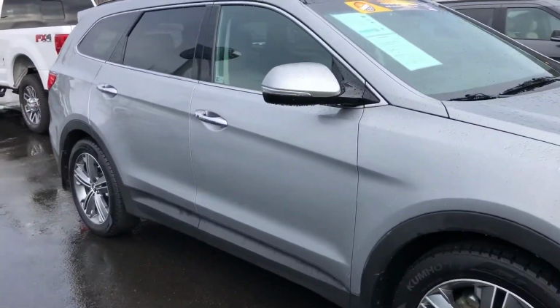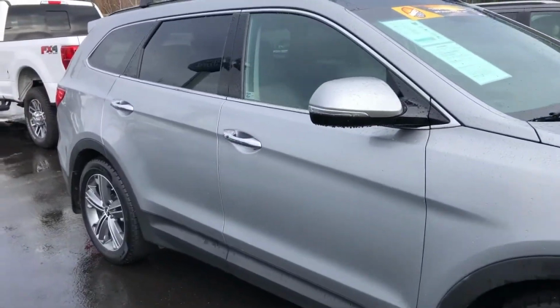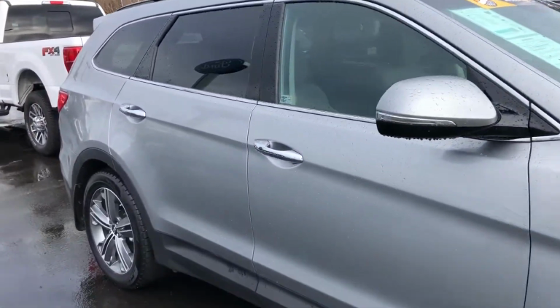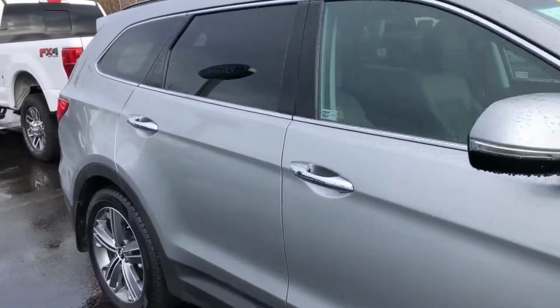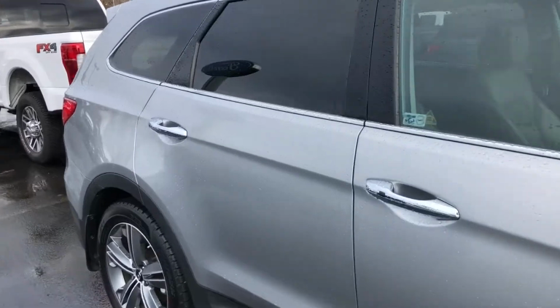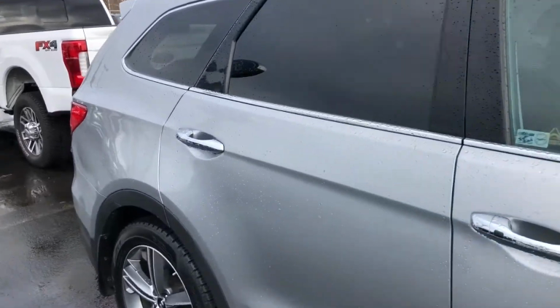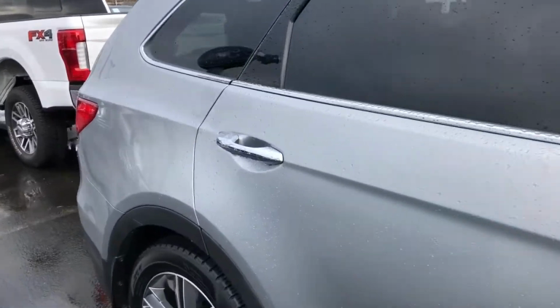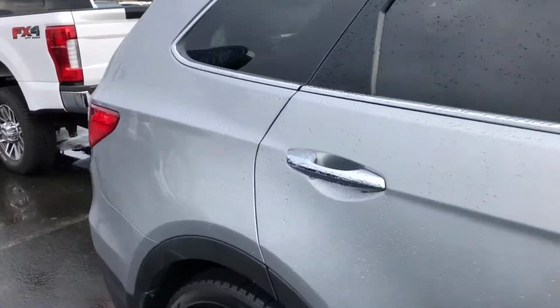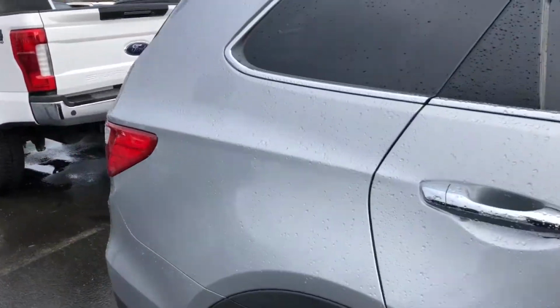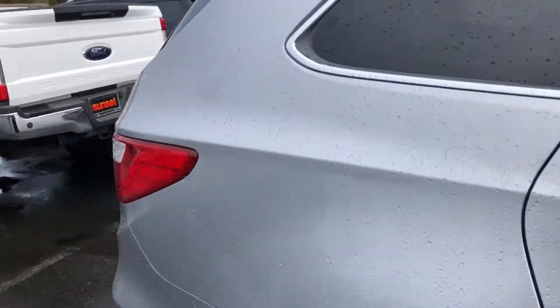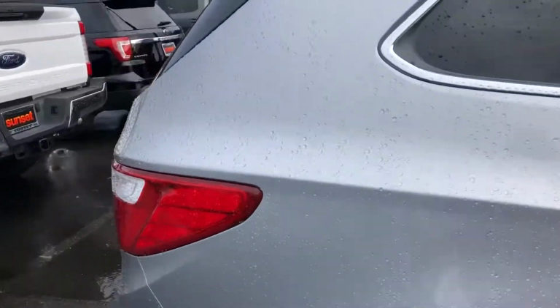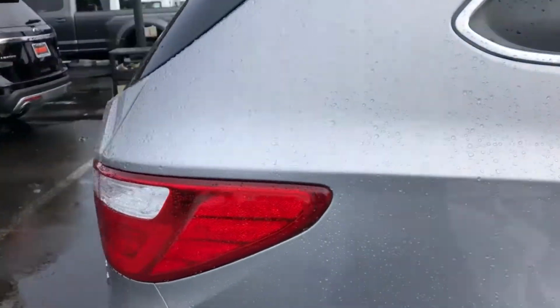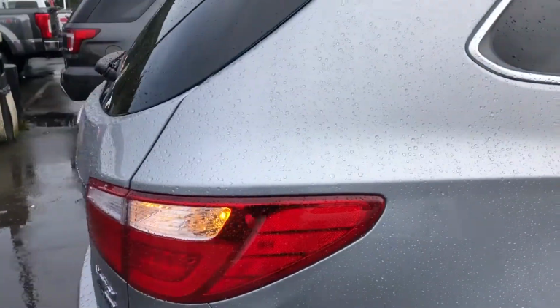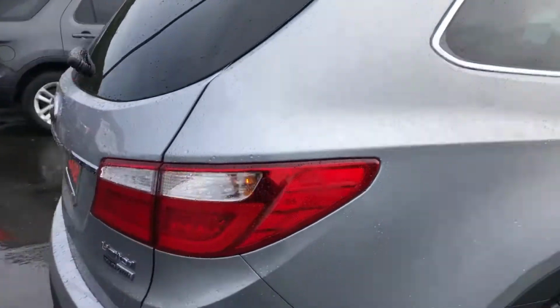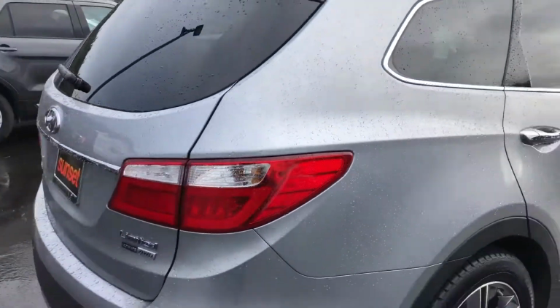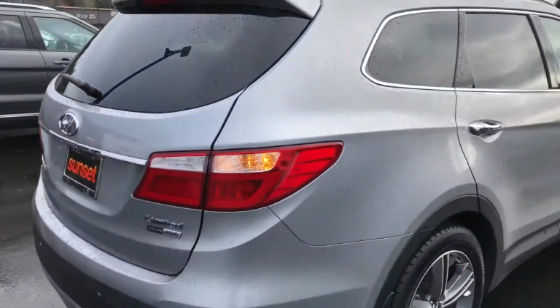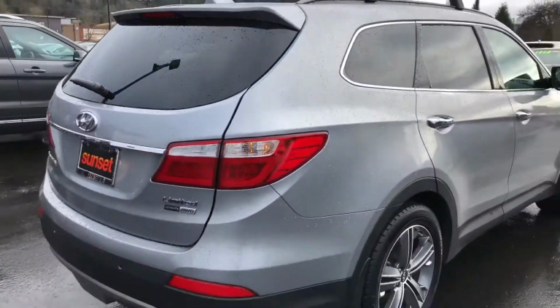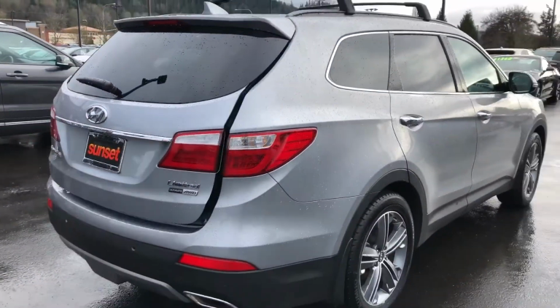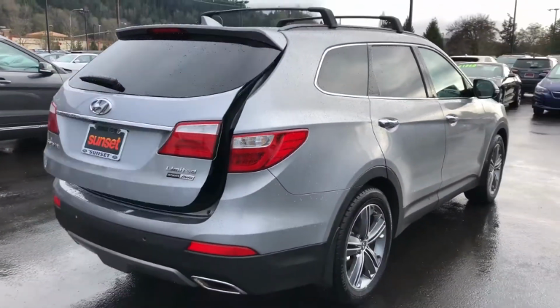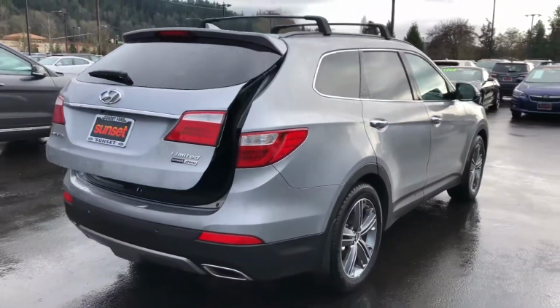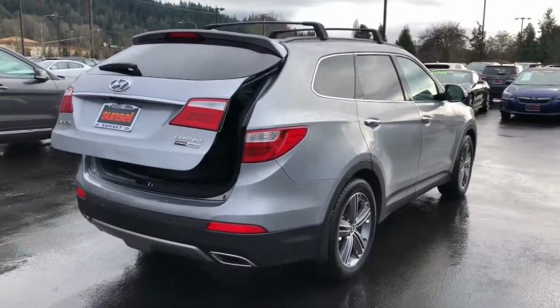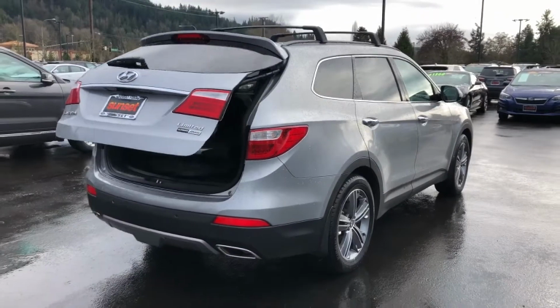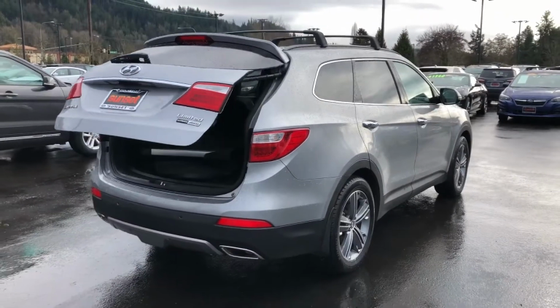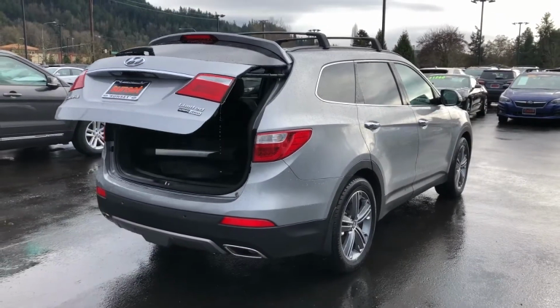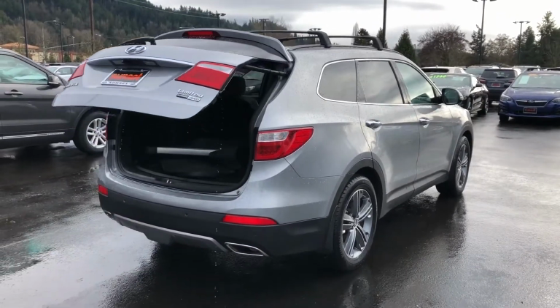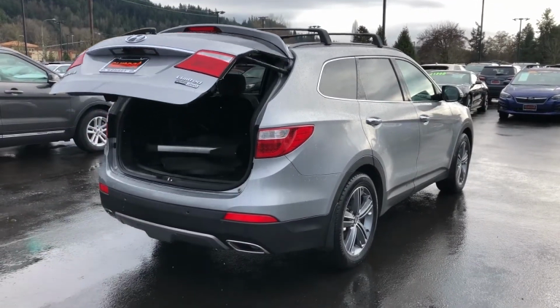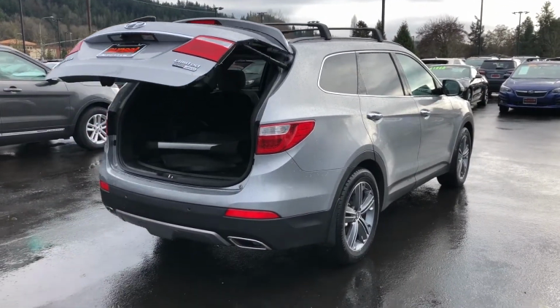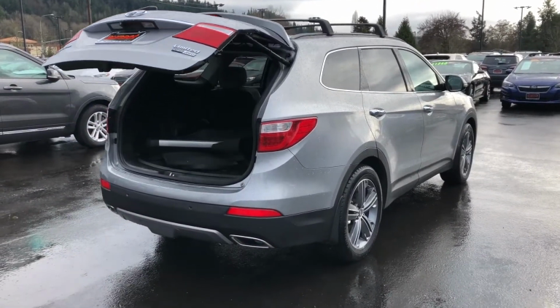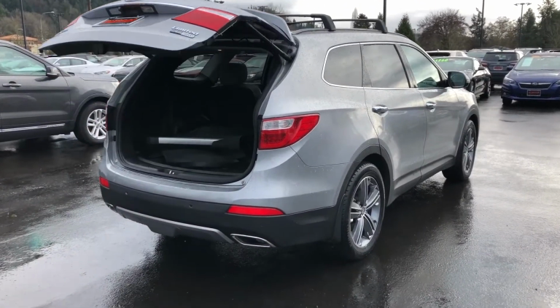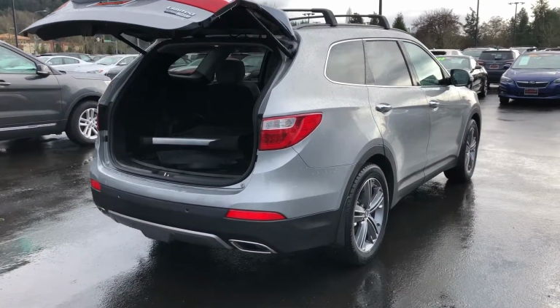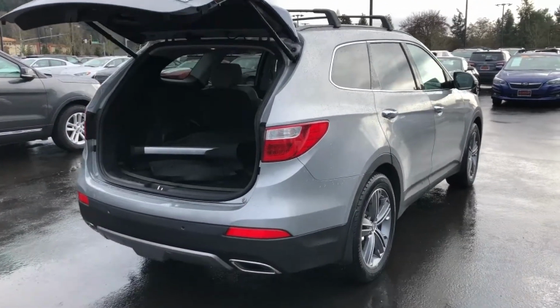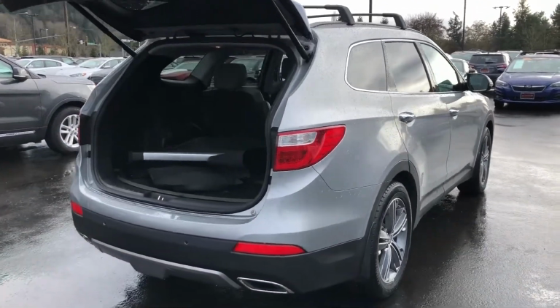Take notice of the exterior condition — it's absolutely flawless. No dings, no dents, no scrapes, no scratches. Very sleek looking vehicle. Super clean vehicle.